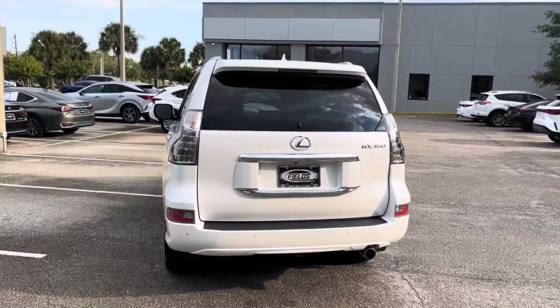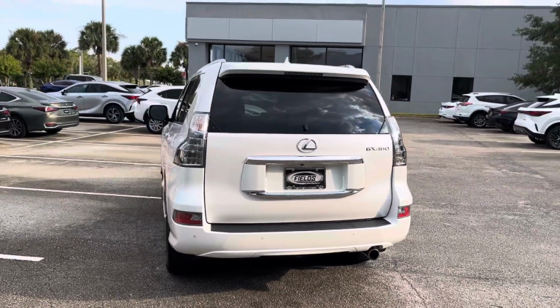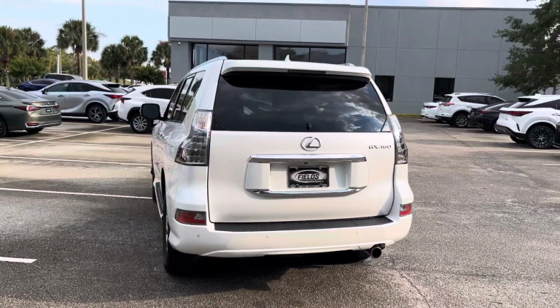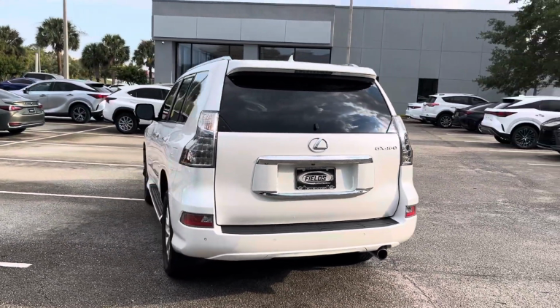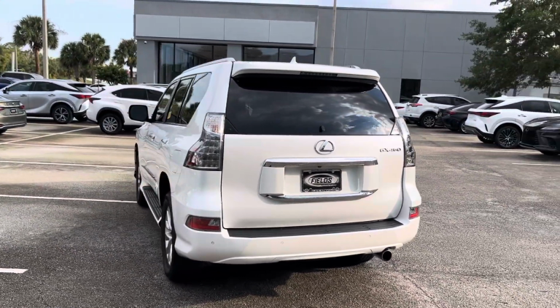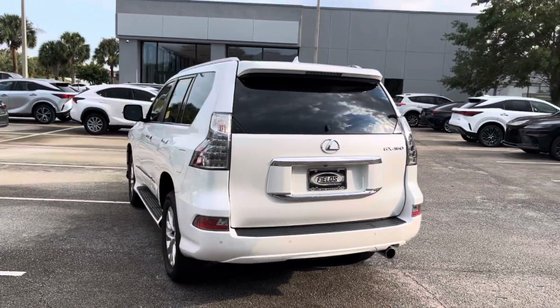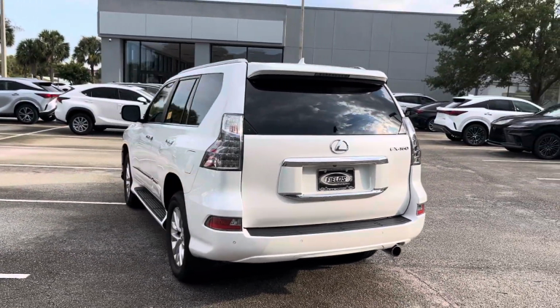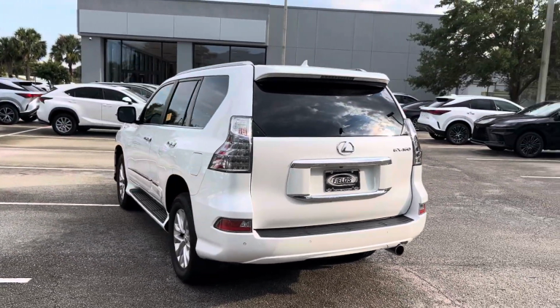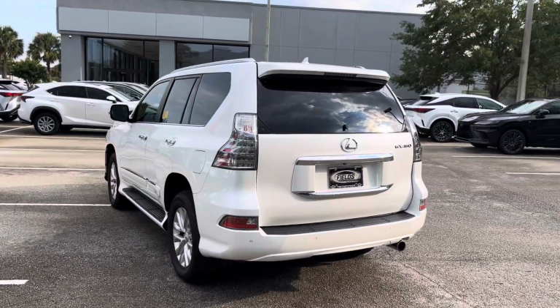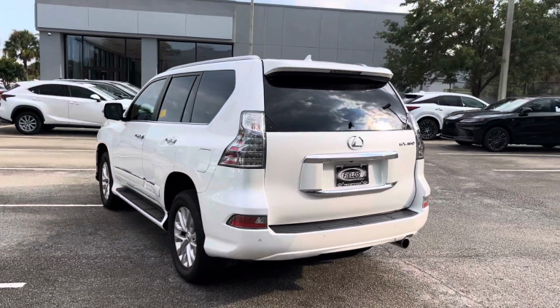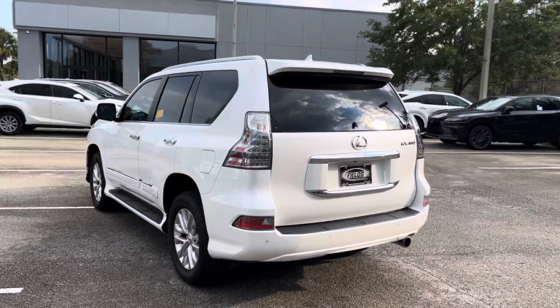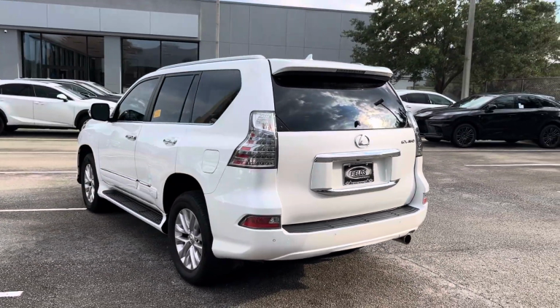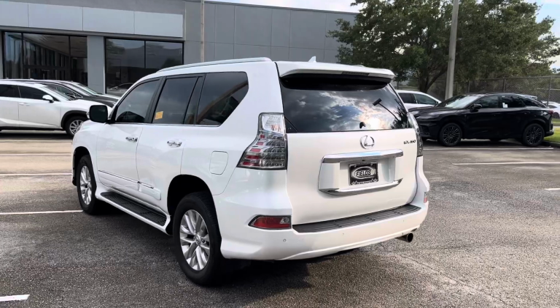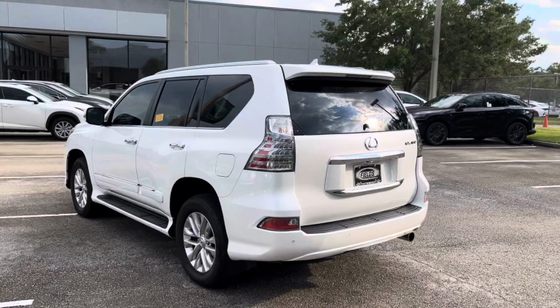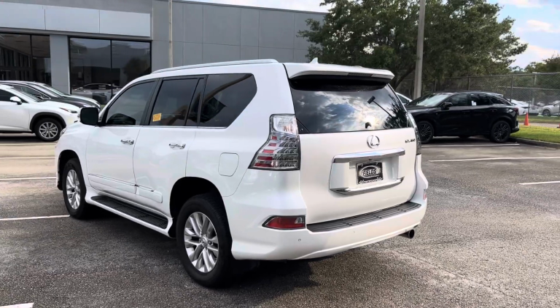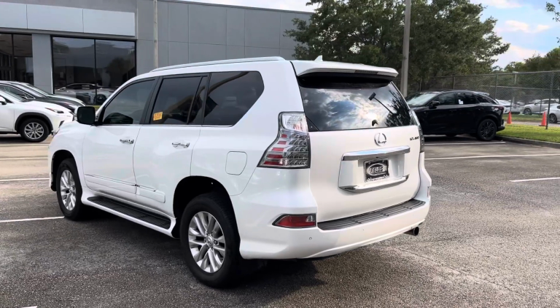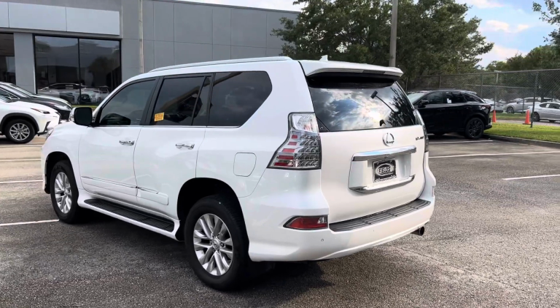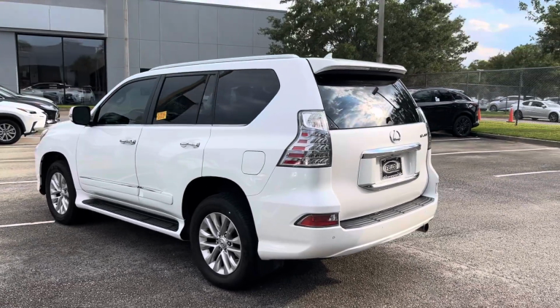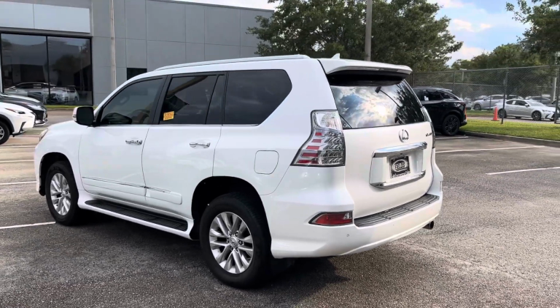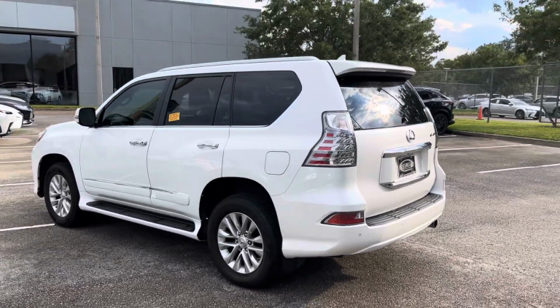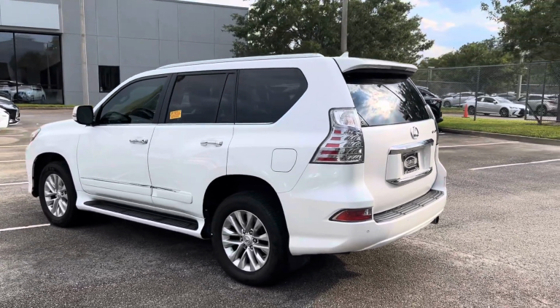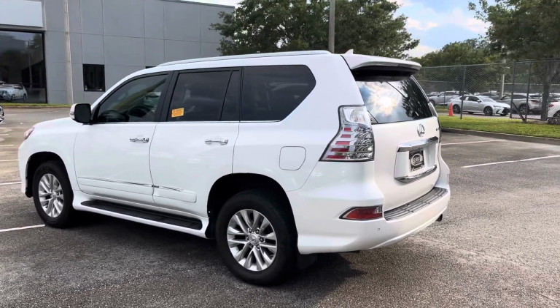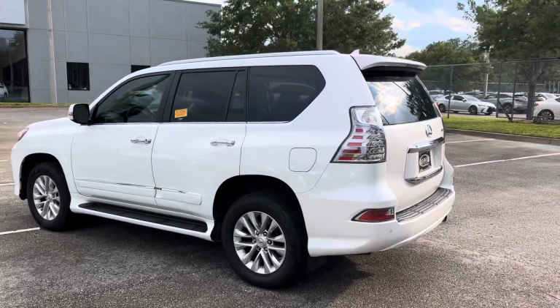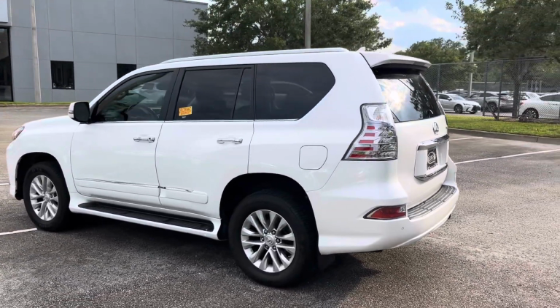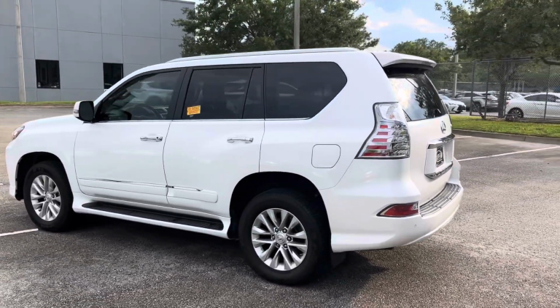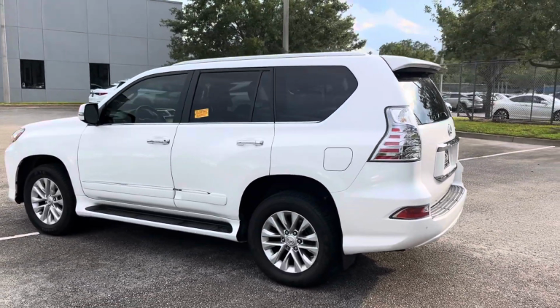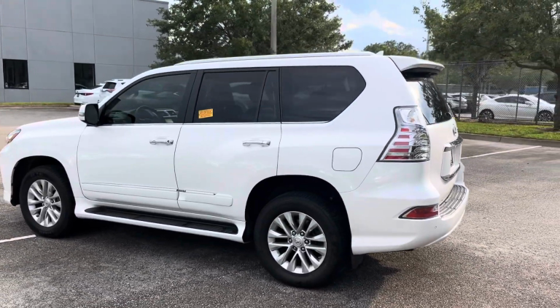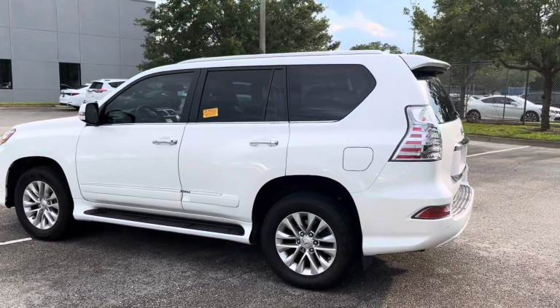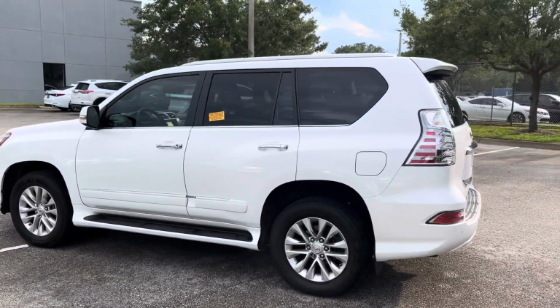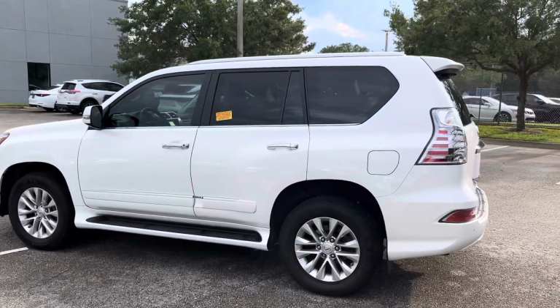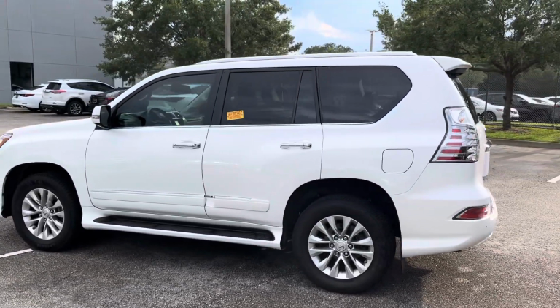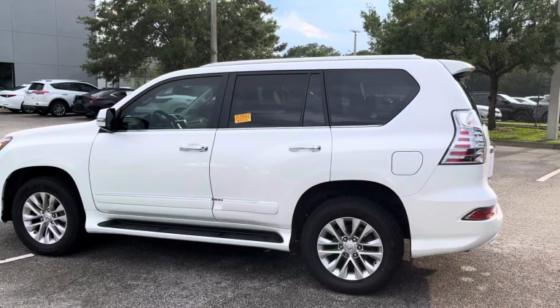The prior owner, one of our long-term clients, is very meticulous on how they care for their vehicles. All services have been performed by the book by our dealership.